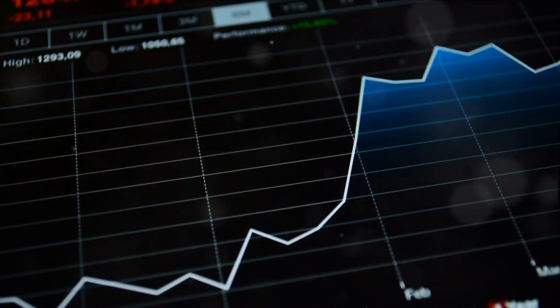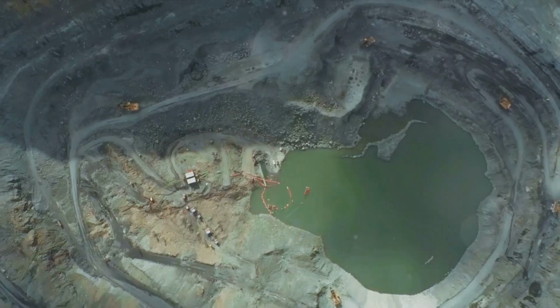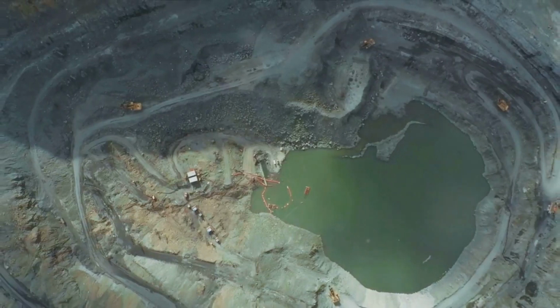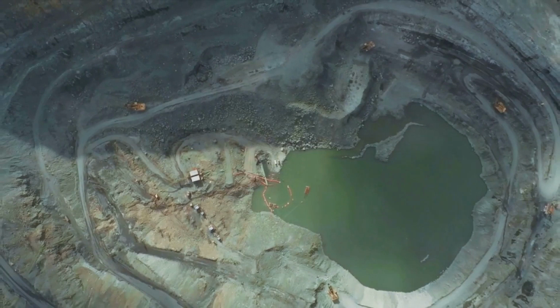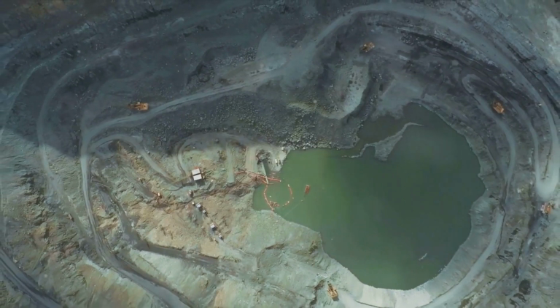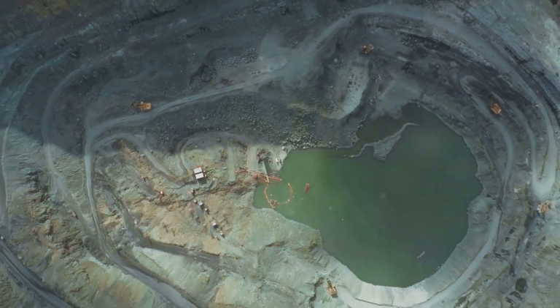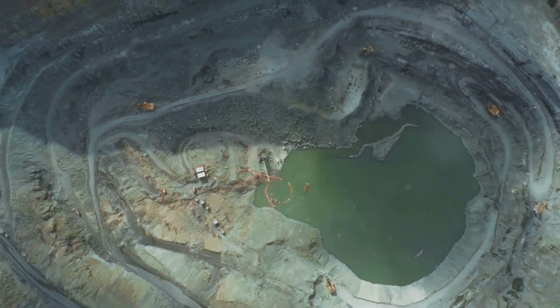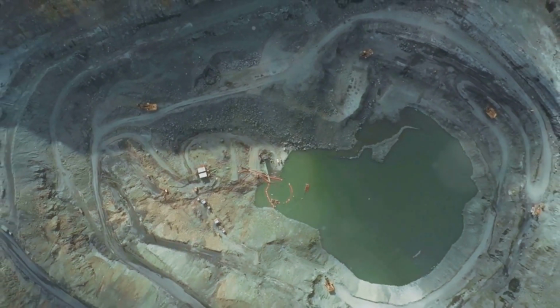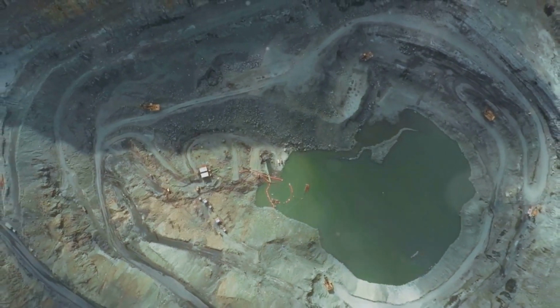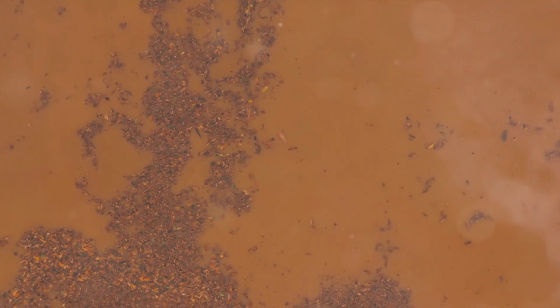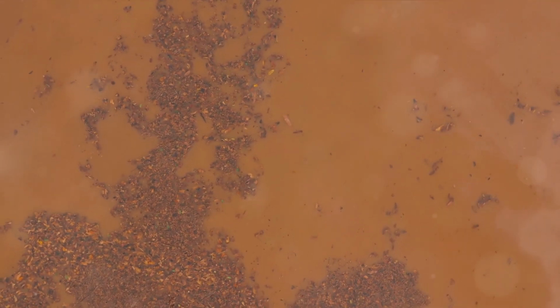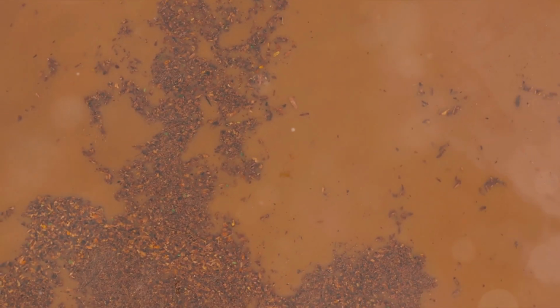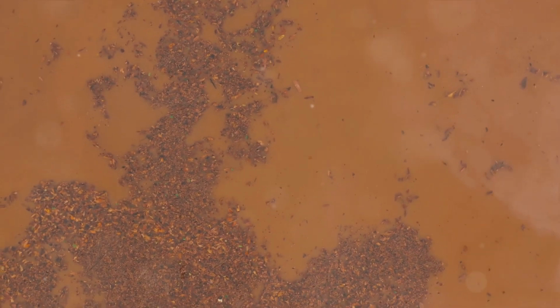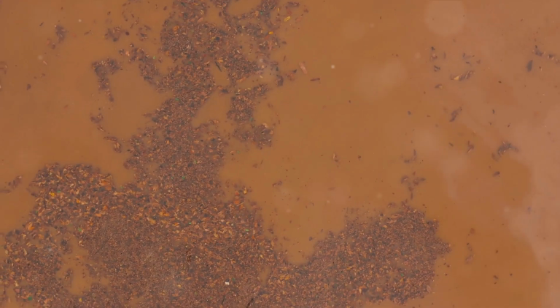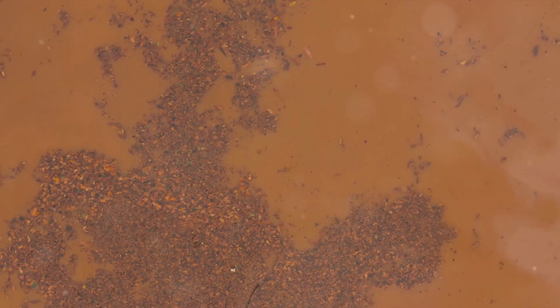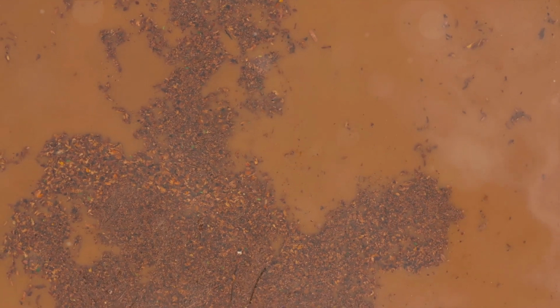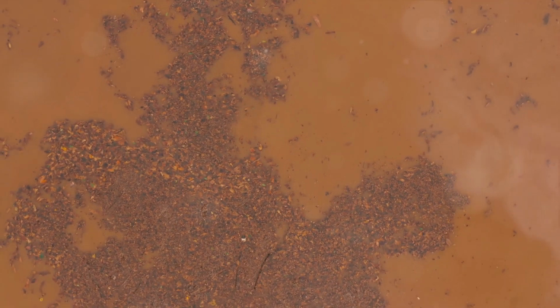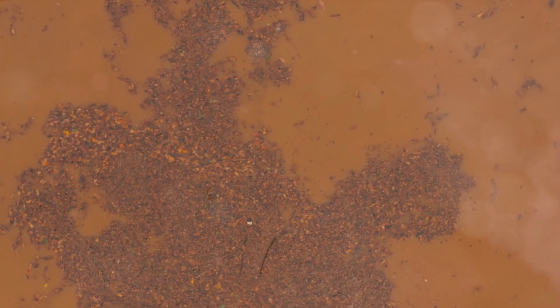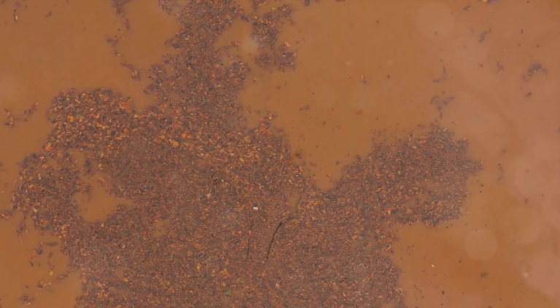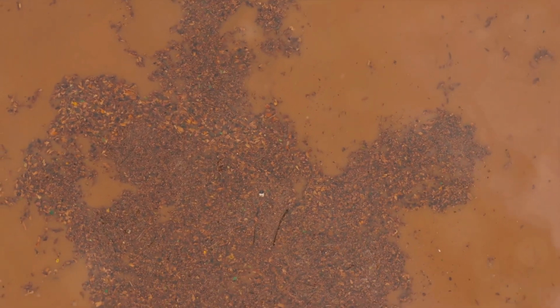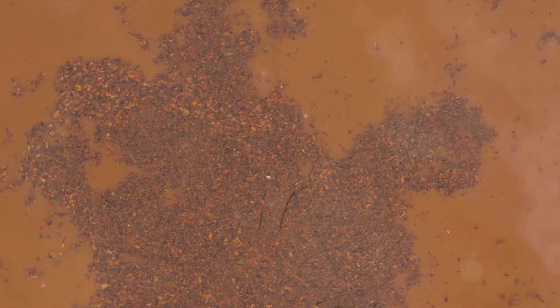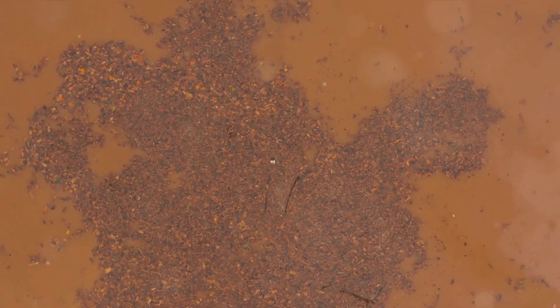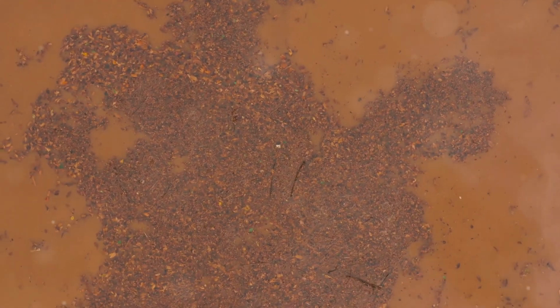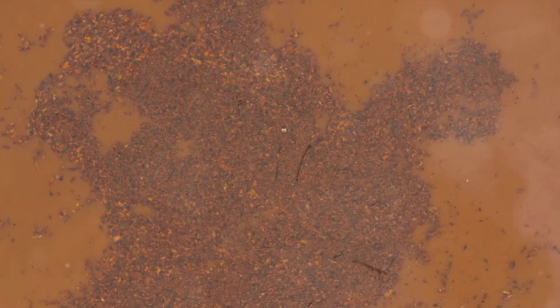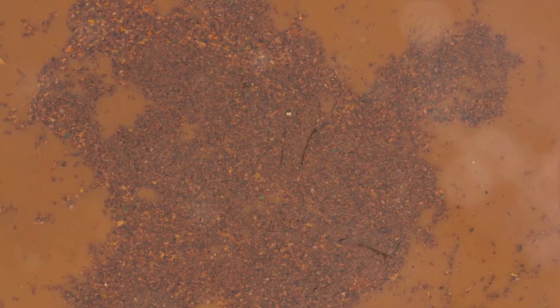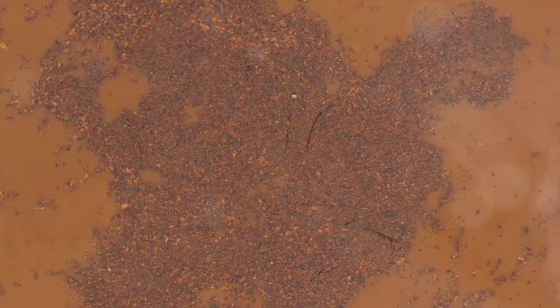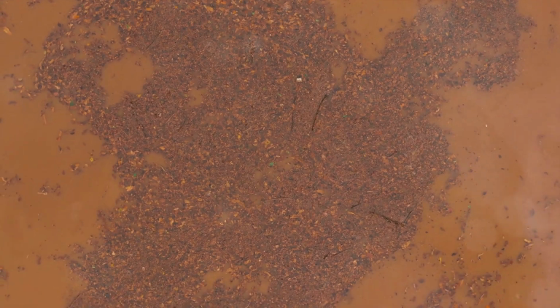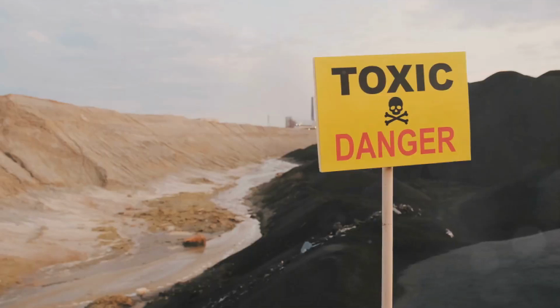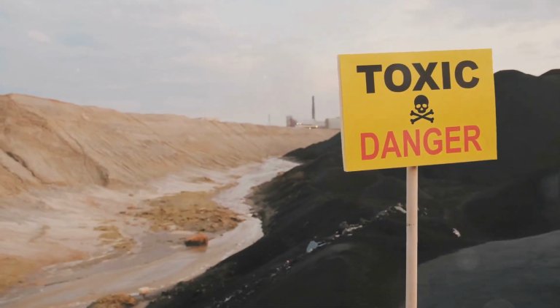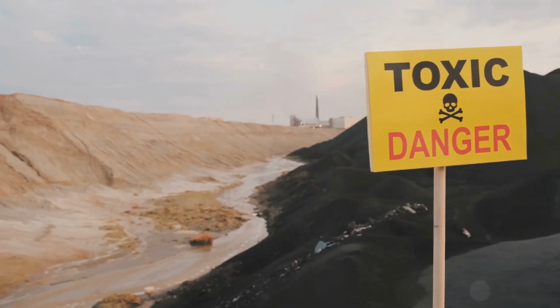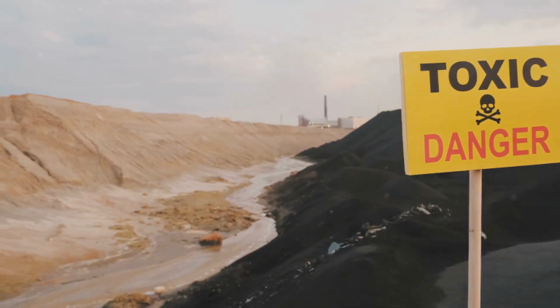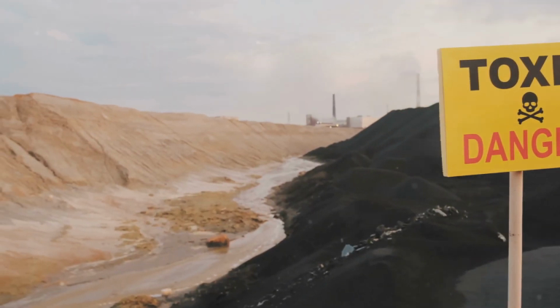On the environmental front, the picture is less rosy. Gold mining can lead to deforestation, loss of biodiversity, and pollution of water sources with toxic chemicals used in processing. It's a heavy toll for a shiny metal.